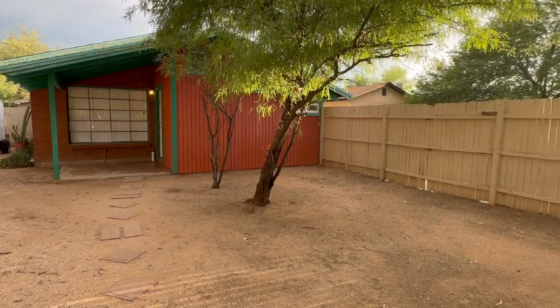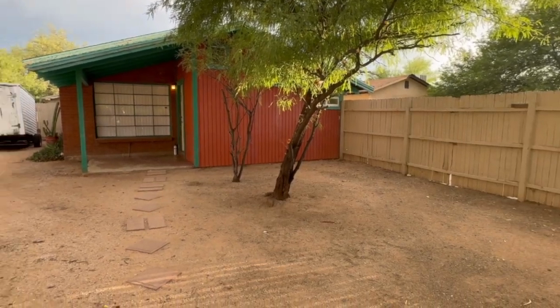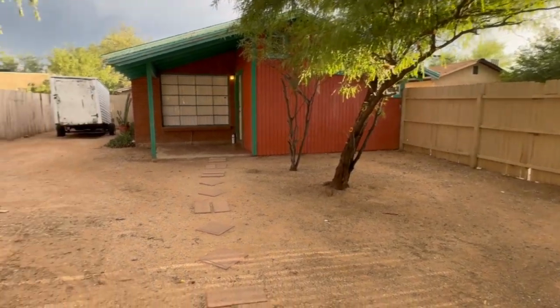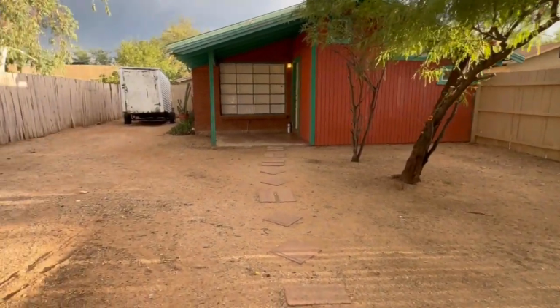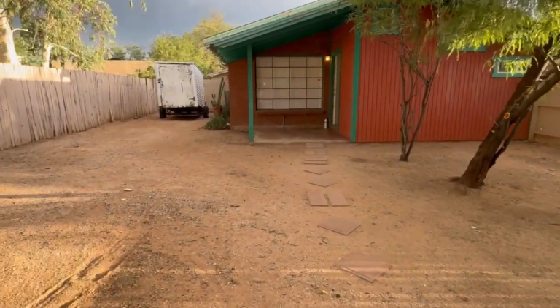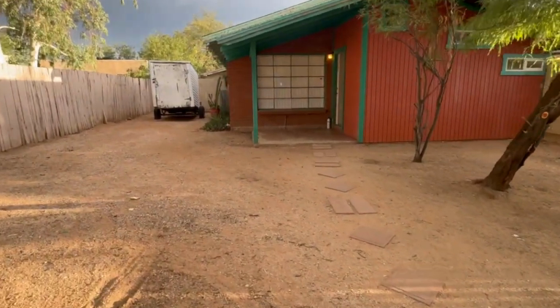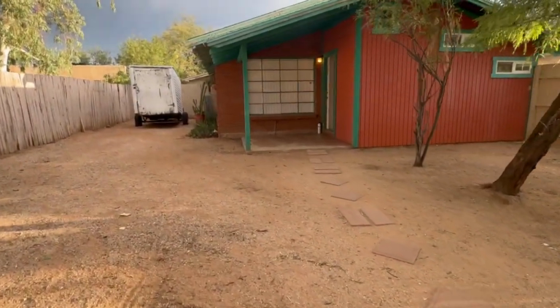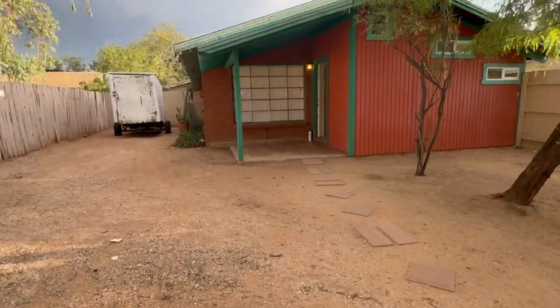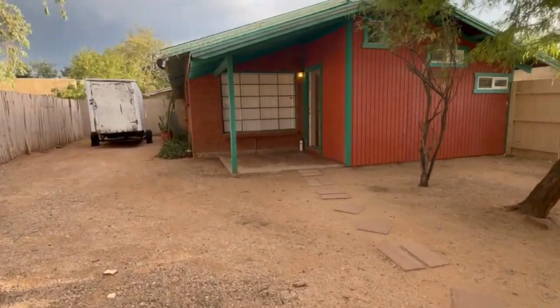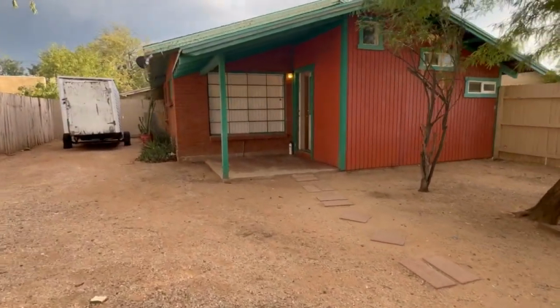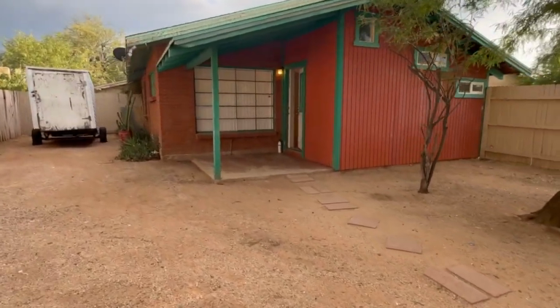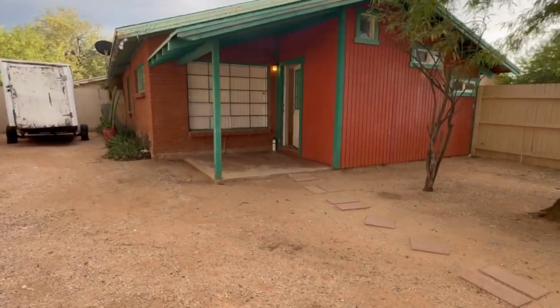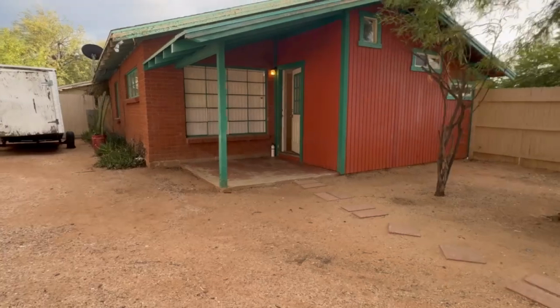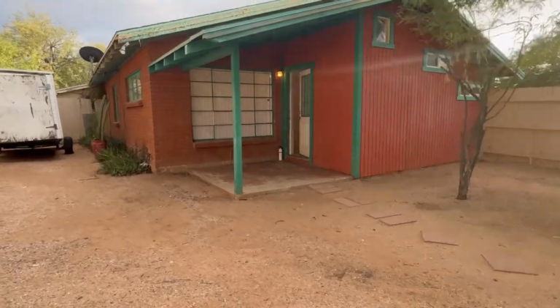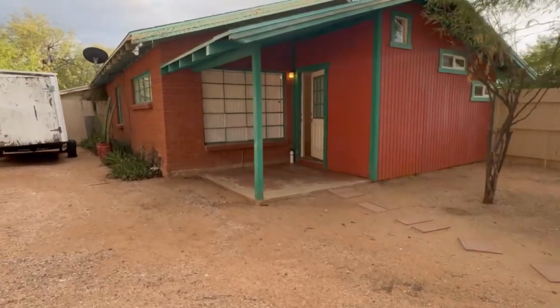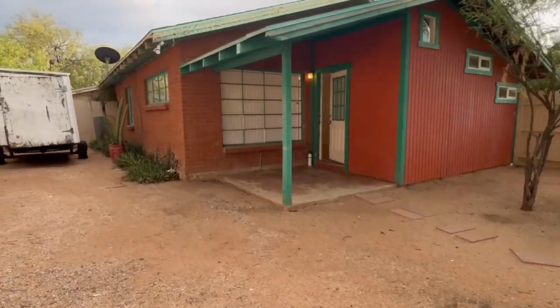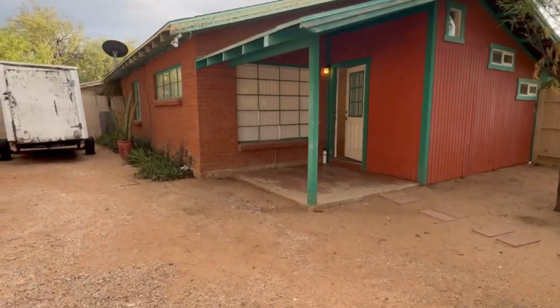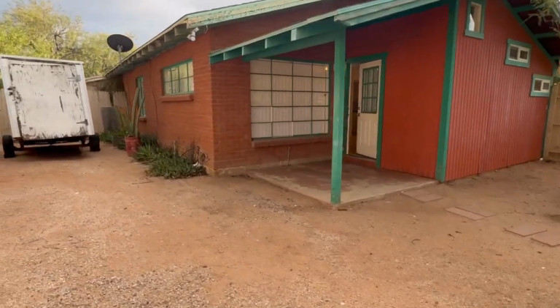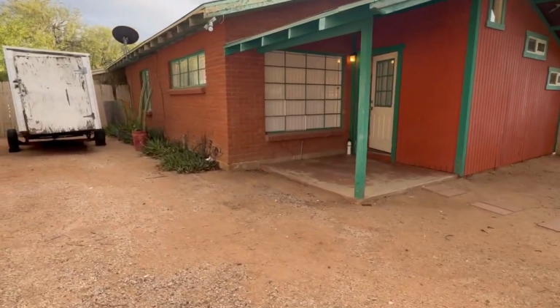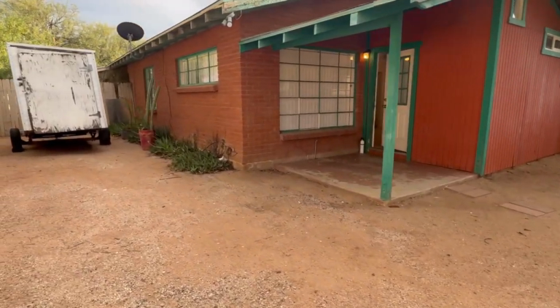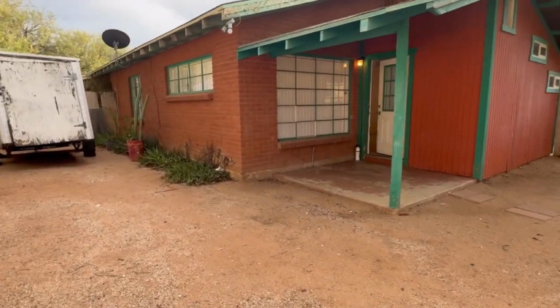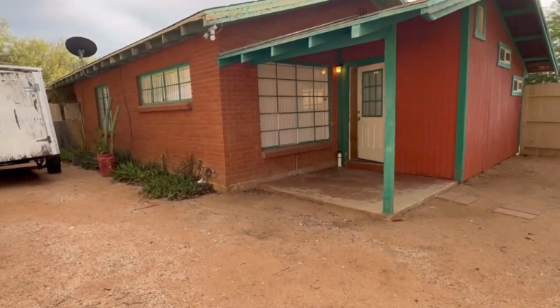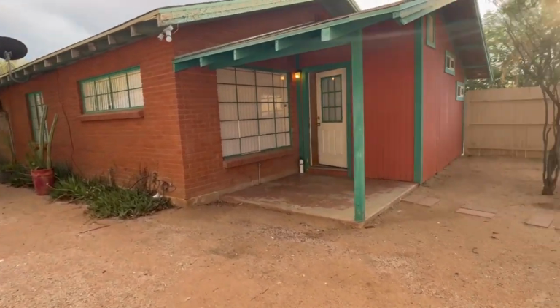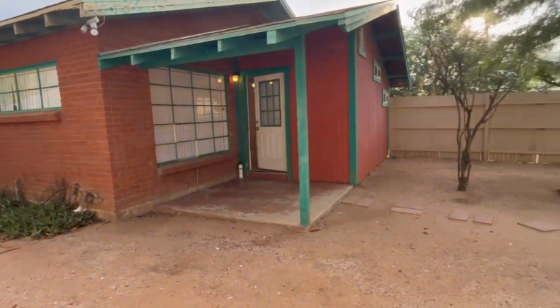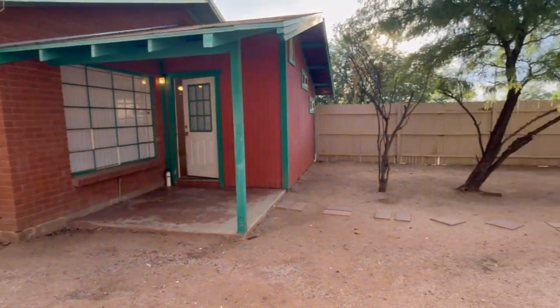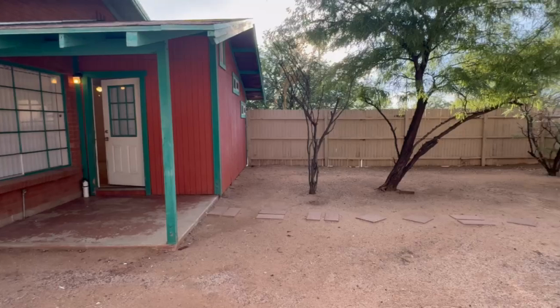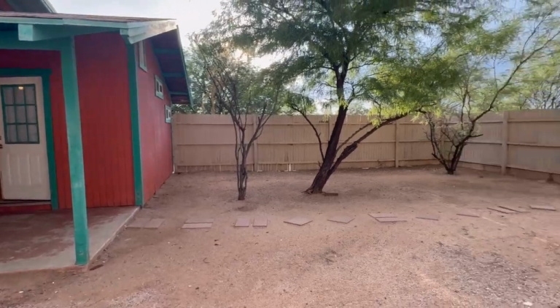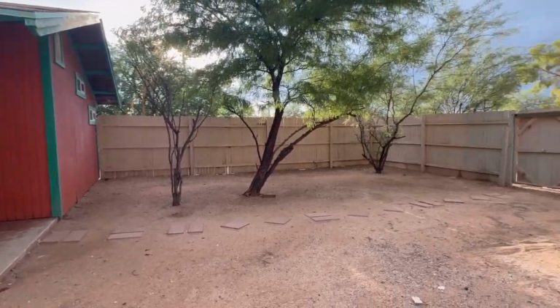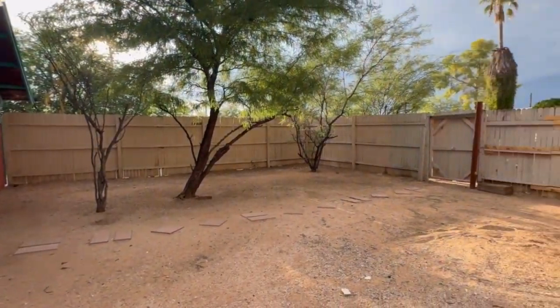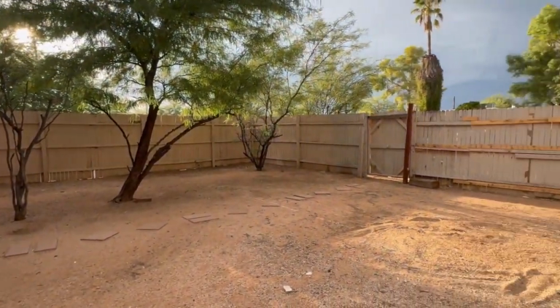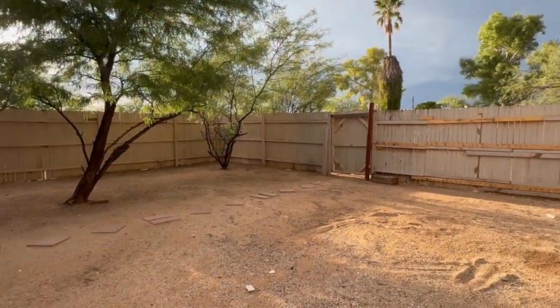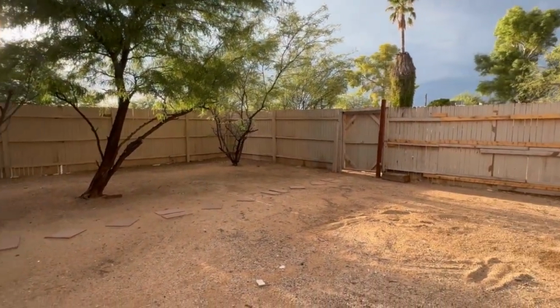And that concludes this video walkthrough of 4556 East Leicester, unit number one. If you'd like more information on this property, please visit our website at www.bluefoxproperties.com. Thanks for watching.